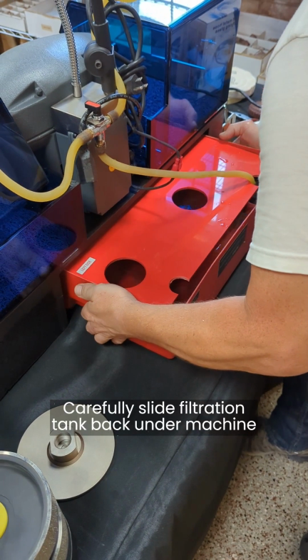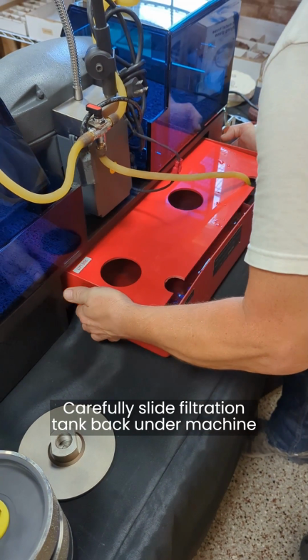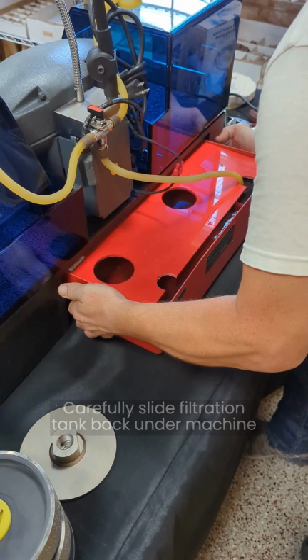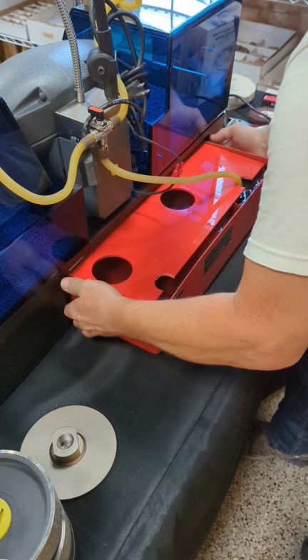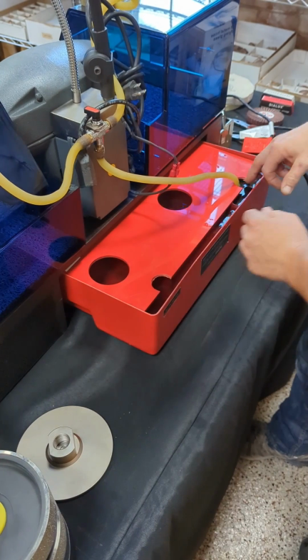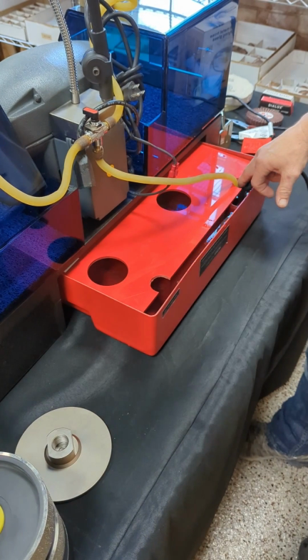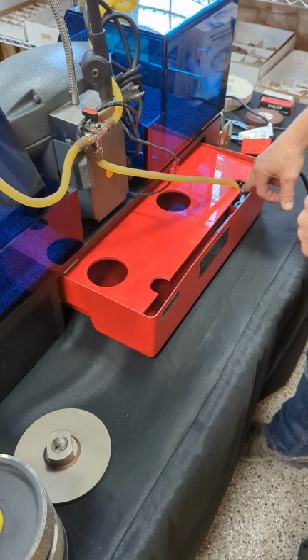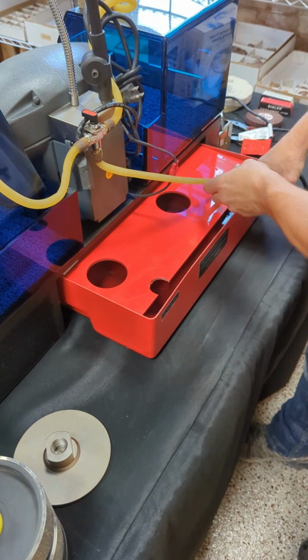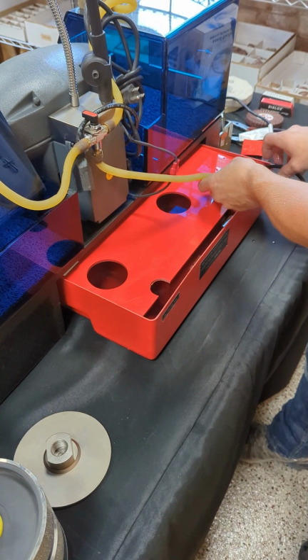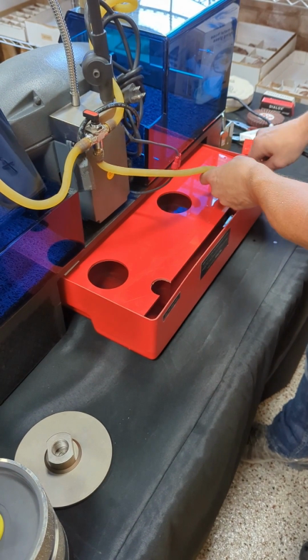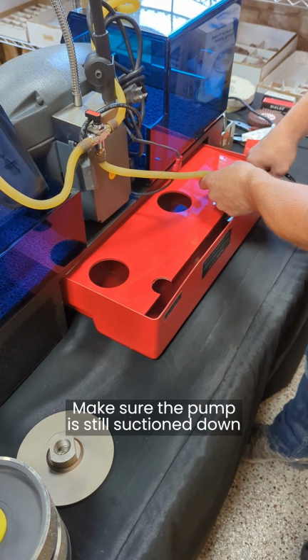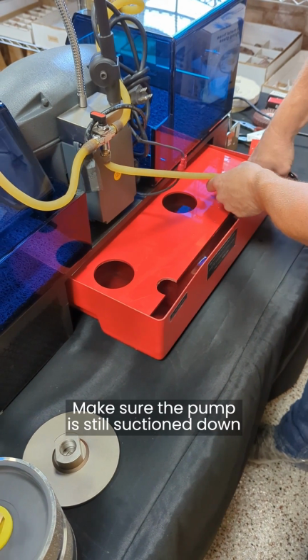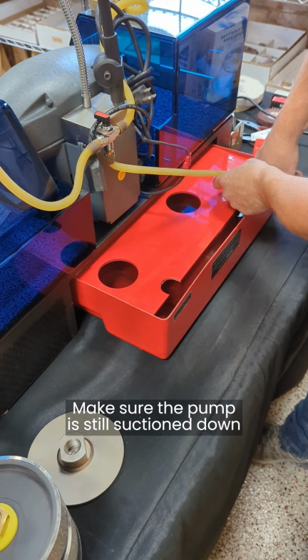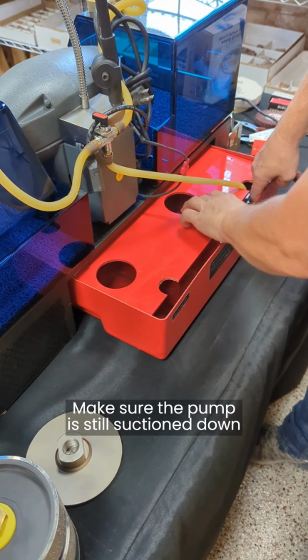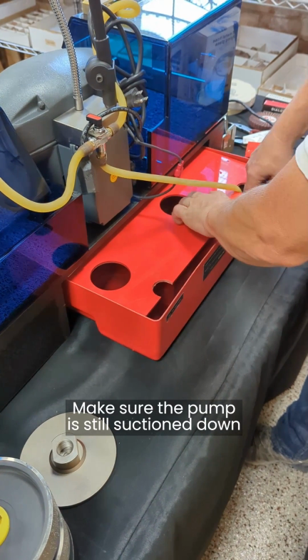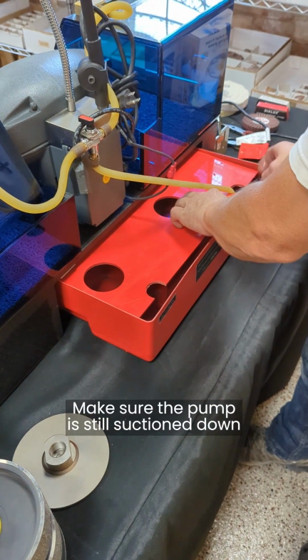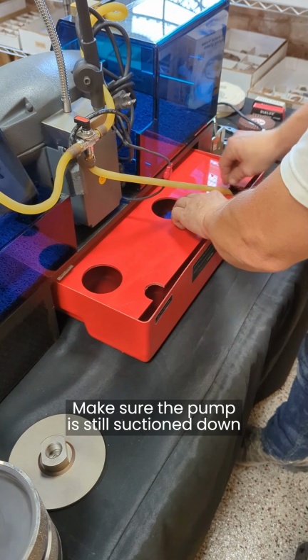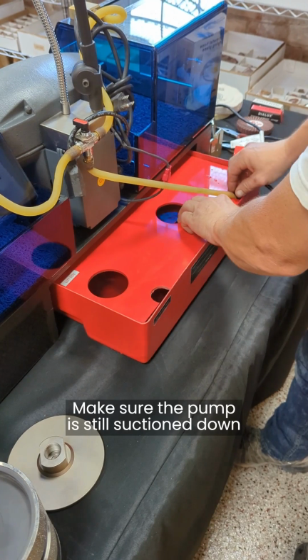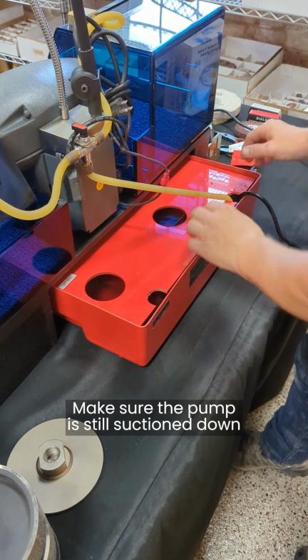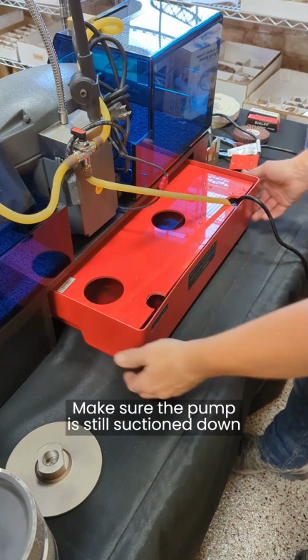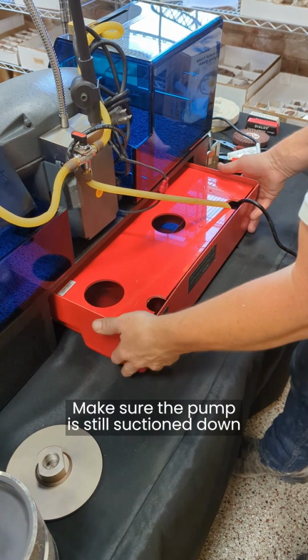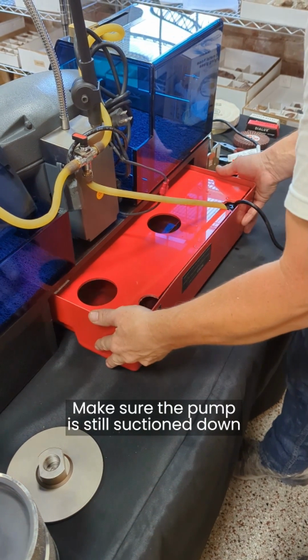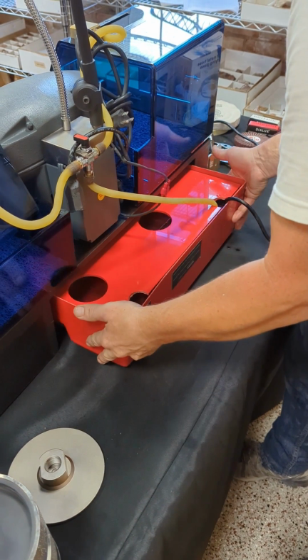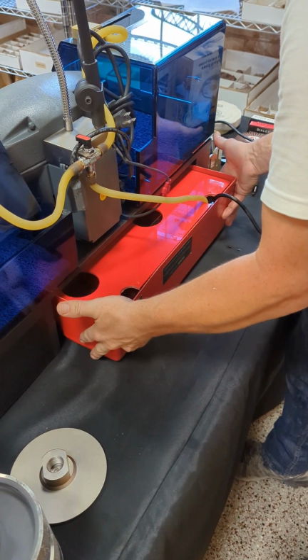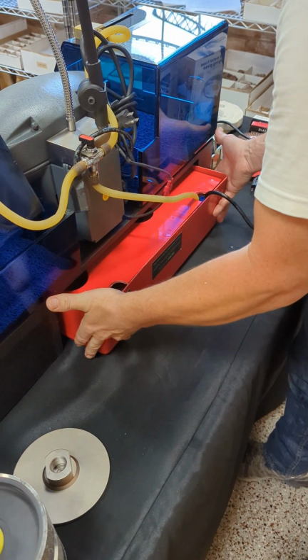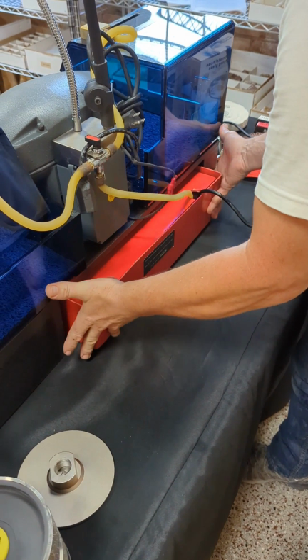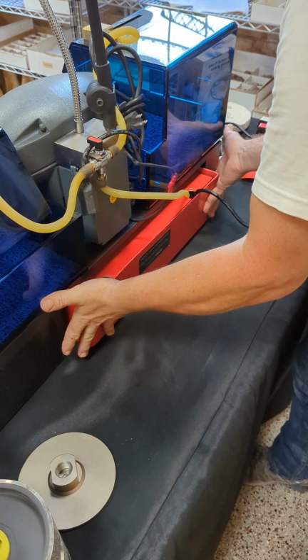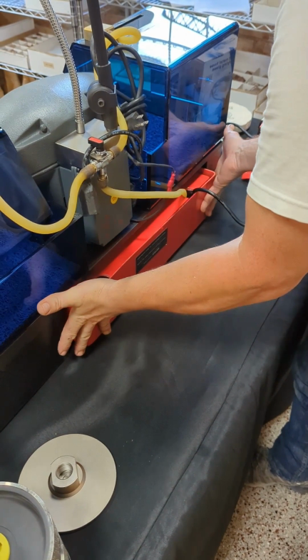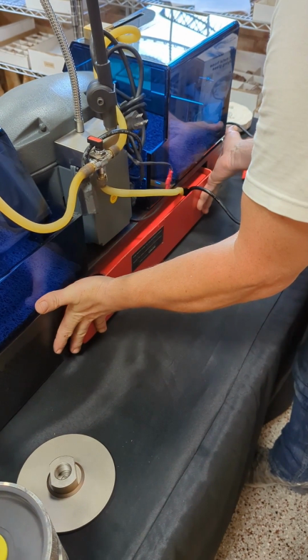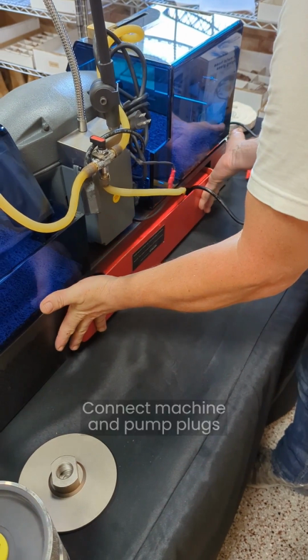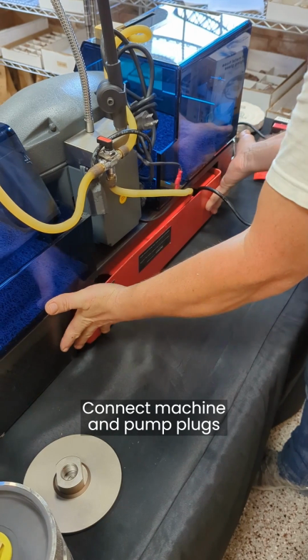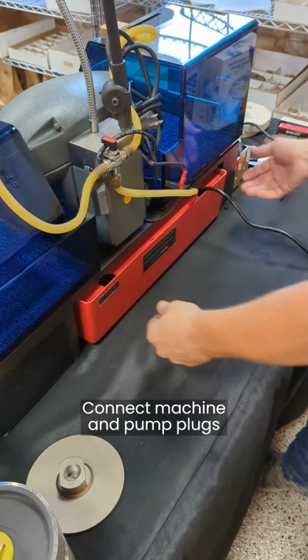Our pump got jostled a bit since our hose is just hanging out, but just make sure the pump is still suctioned down after pushing the tank back under. And then you're good to plug the water pump into the machine connection.